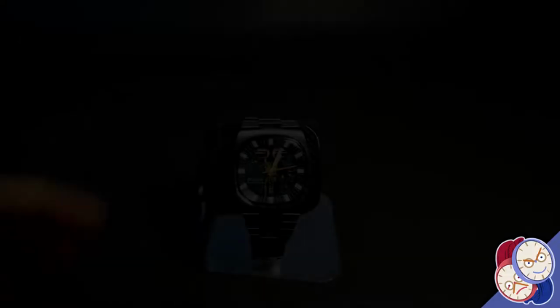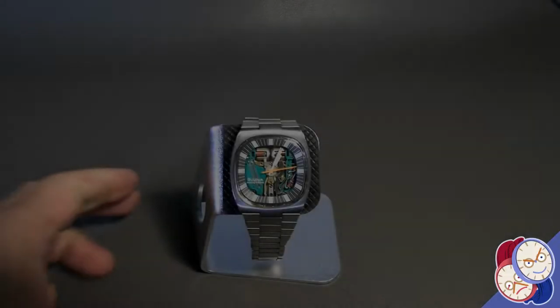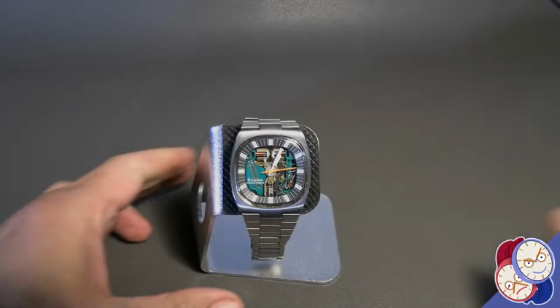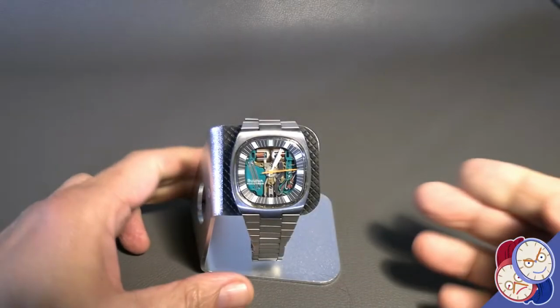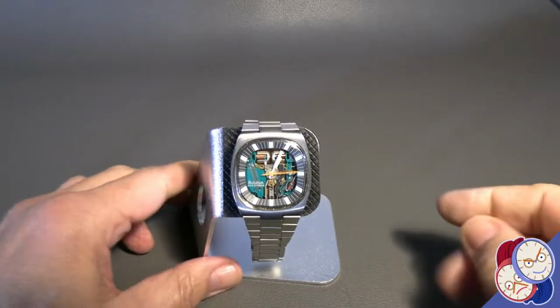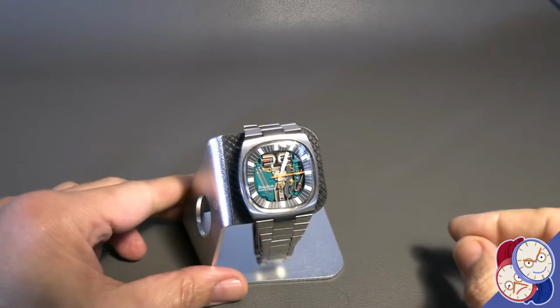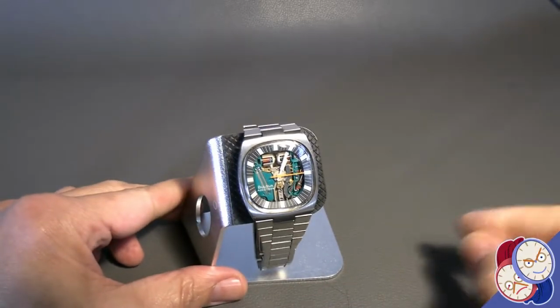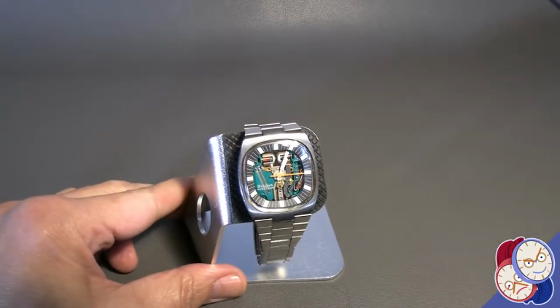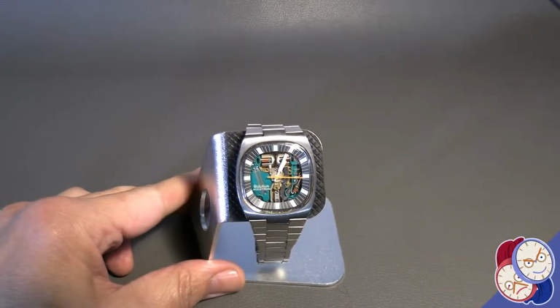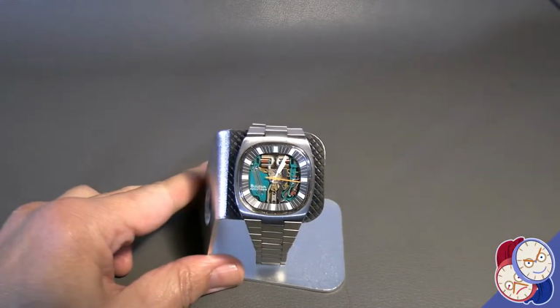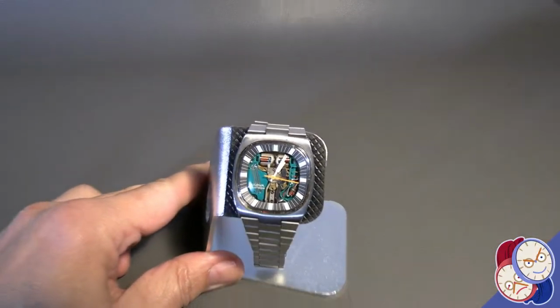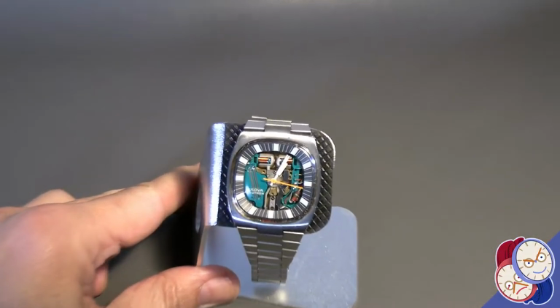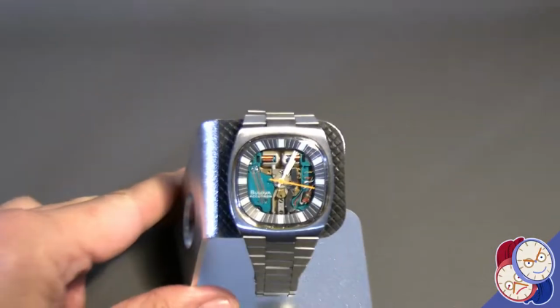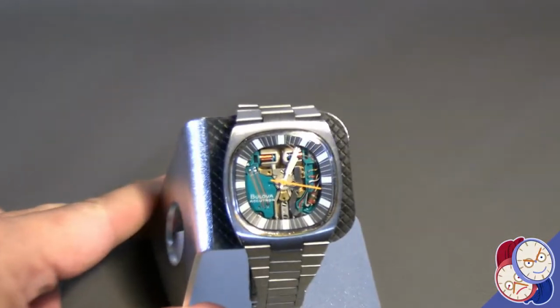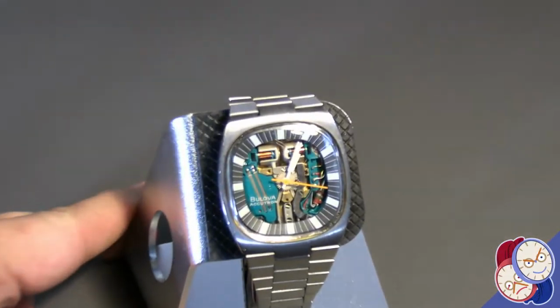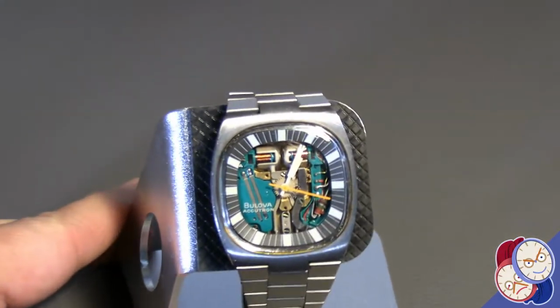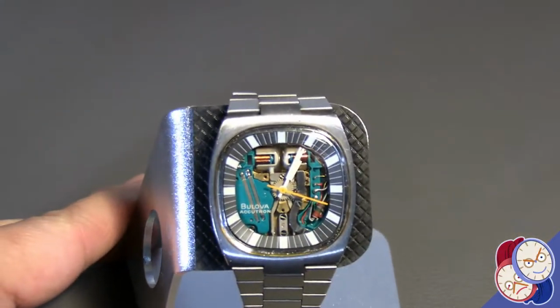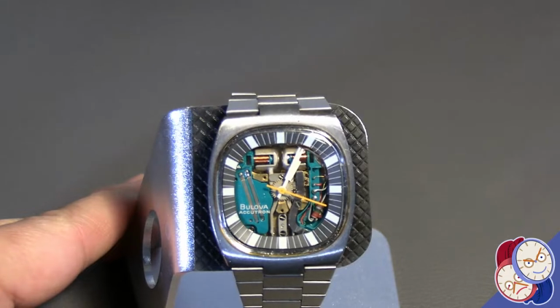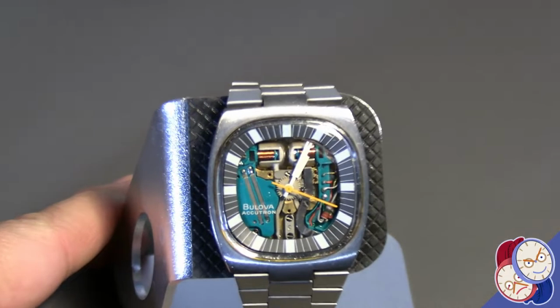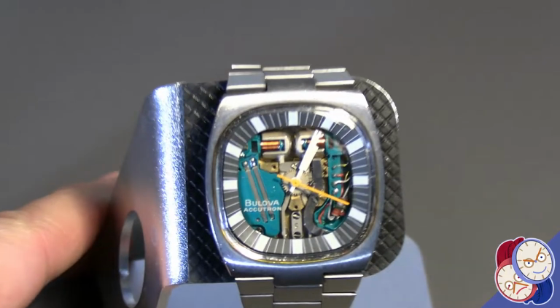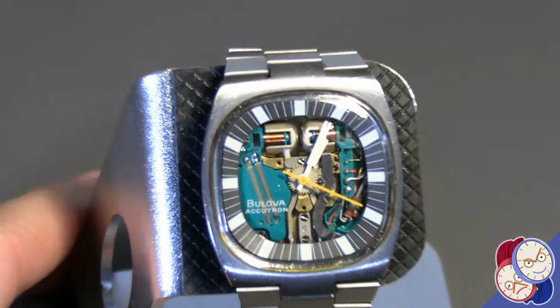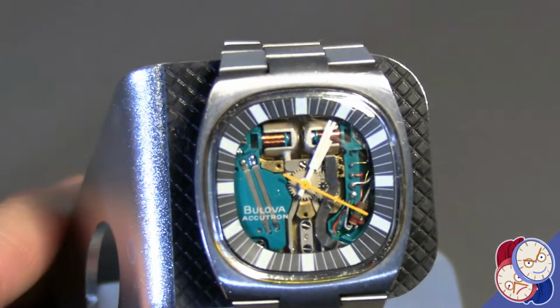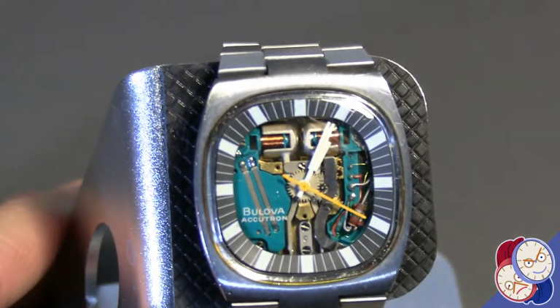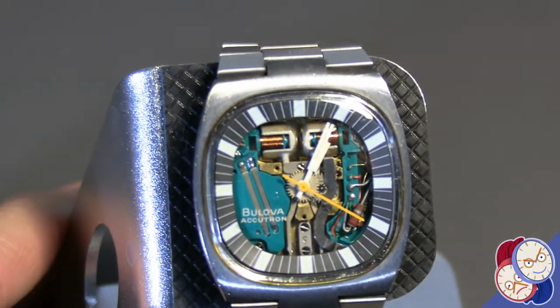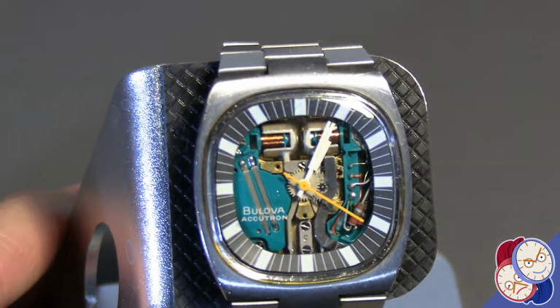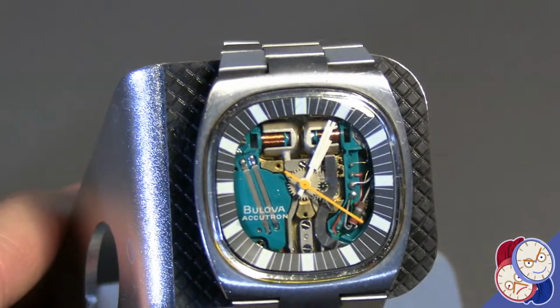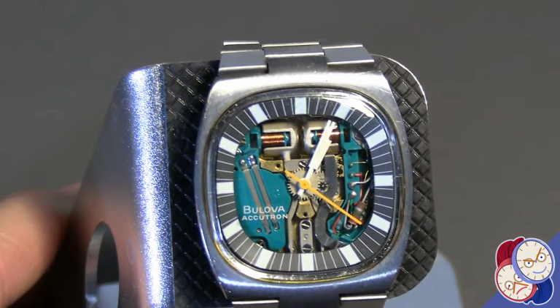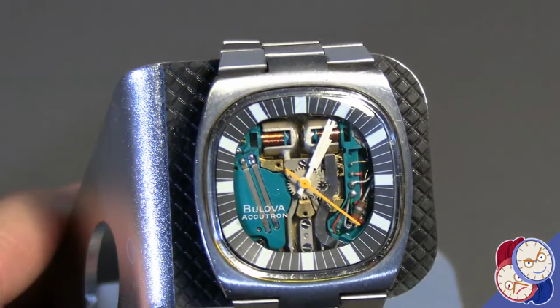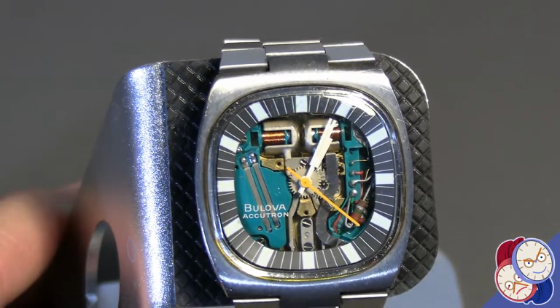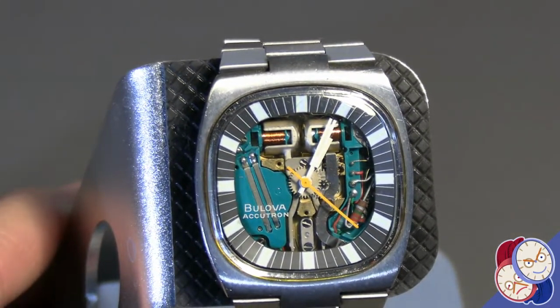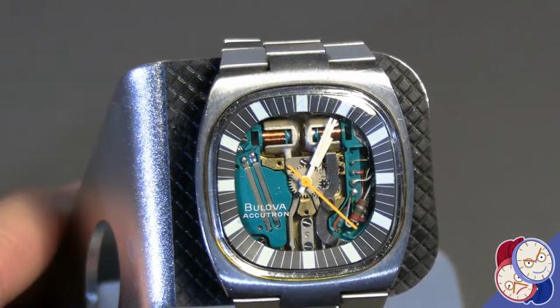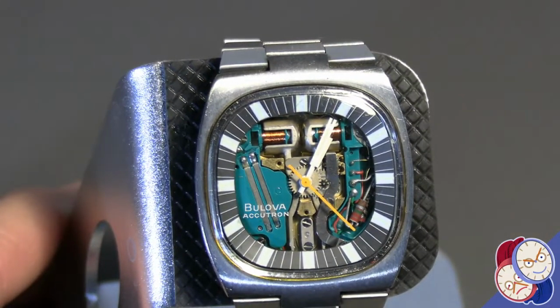Here's the famous Bulova Accutron Space View. It was originally intended as a sales demonstrator to just show the tuning fork mechanism.